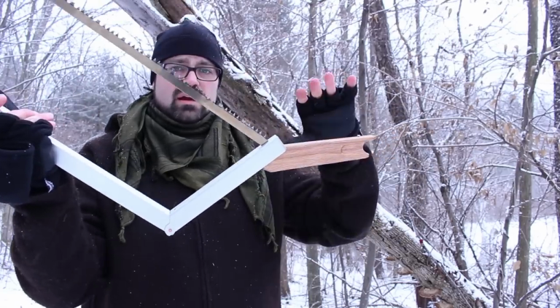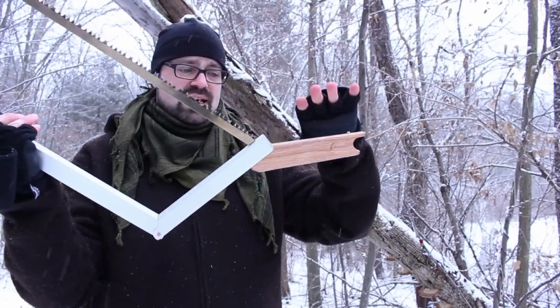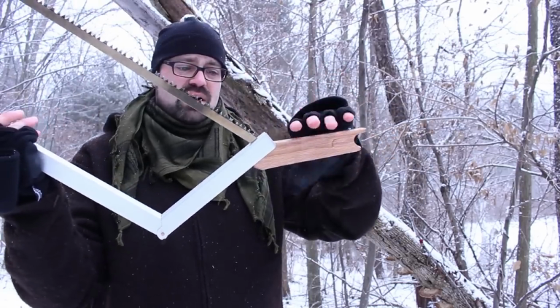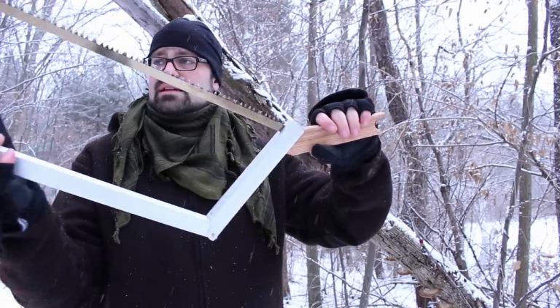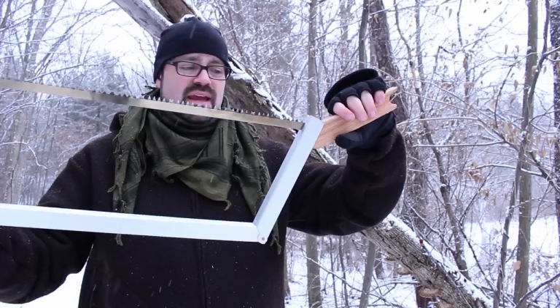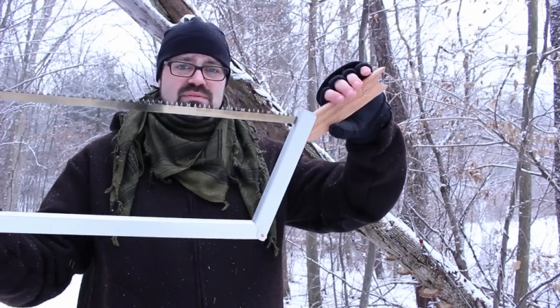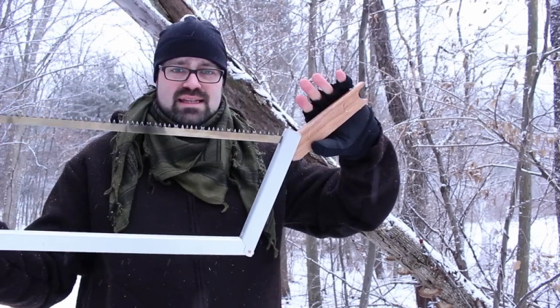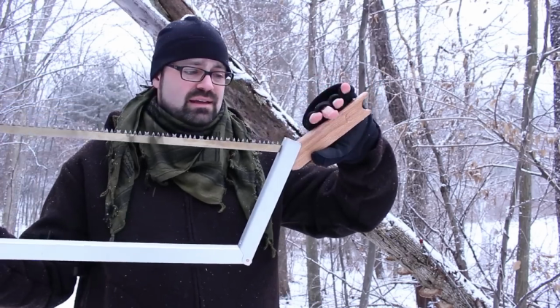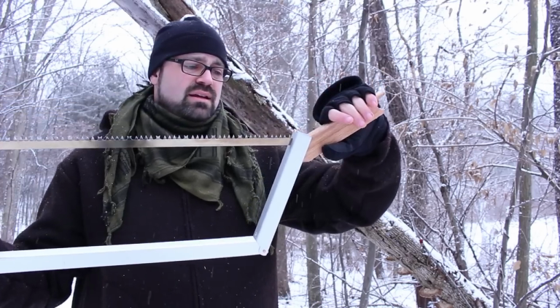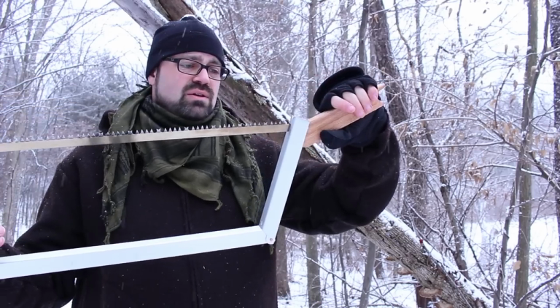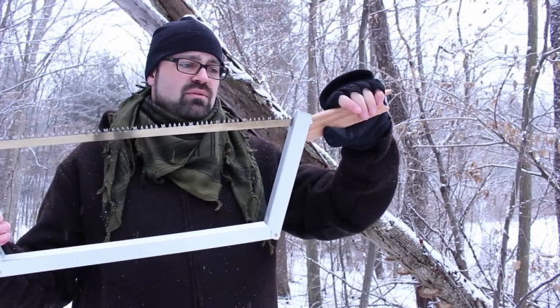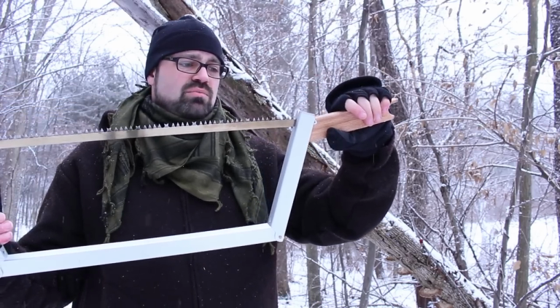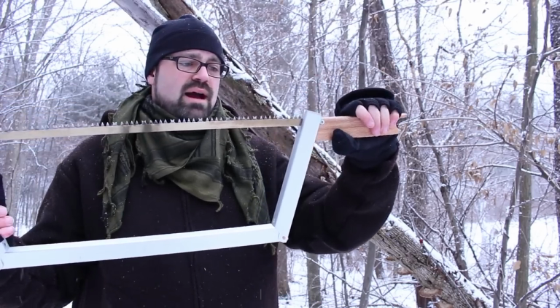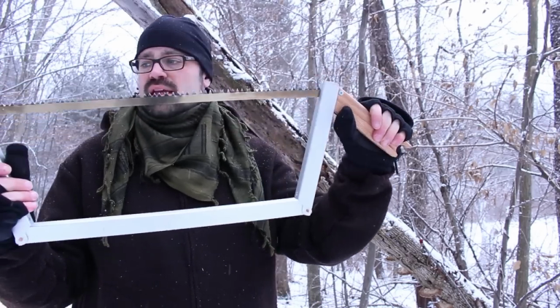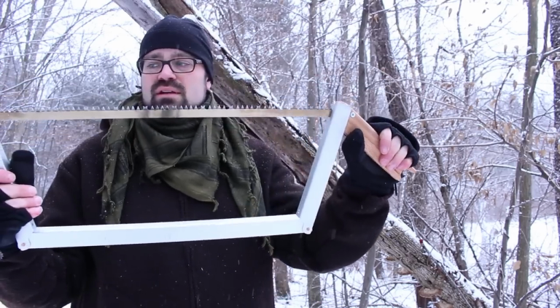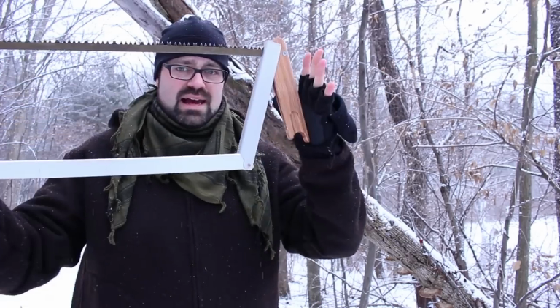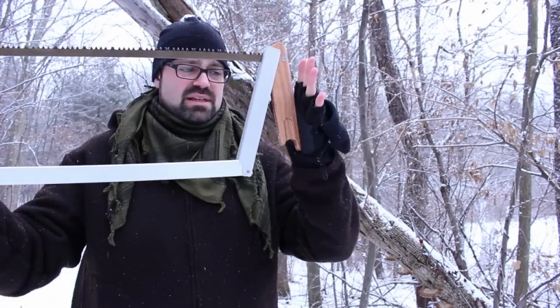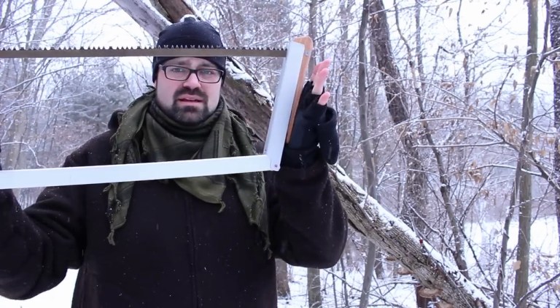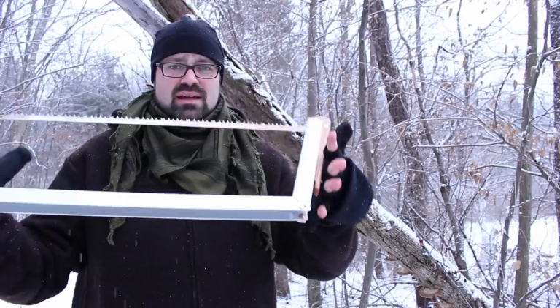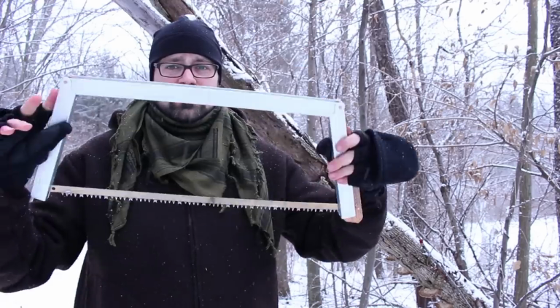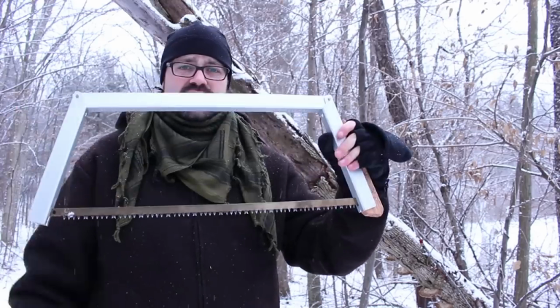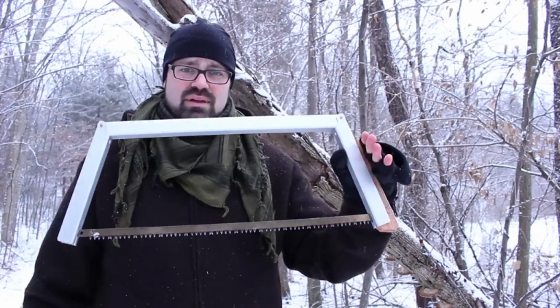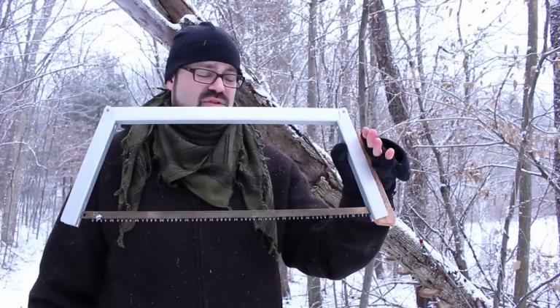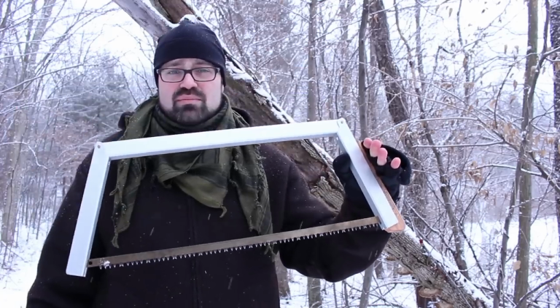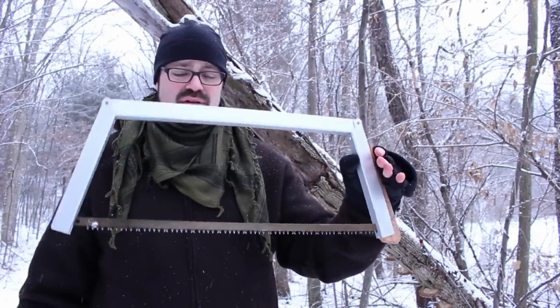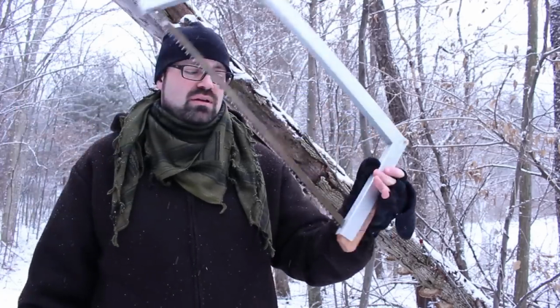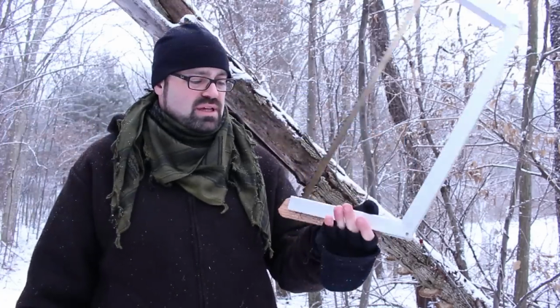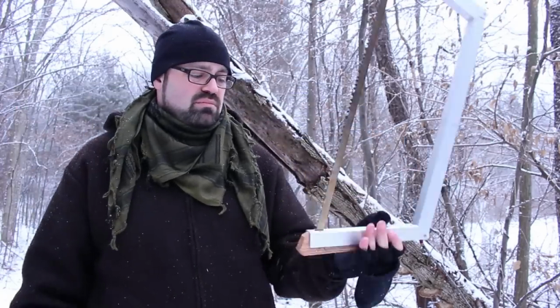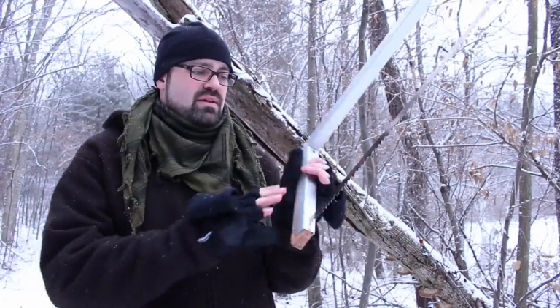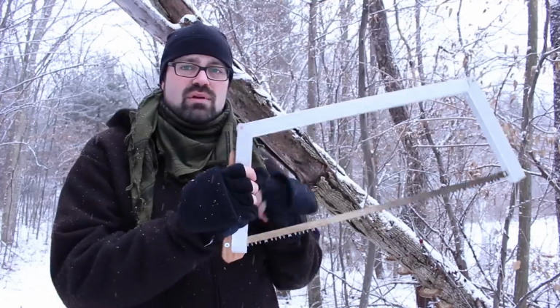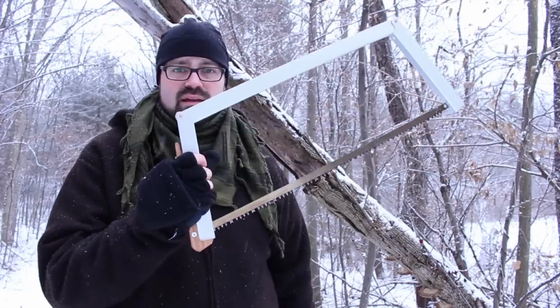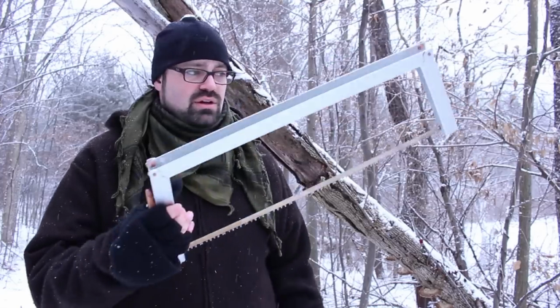What's nice about this is that the handle has been designed so that when you pull back on the handle, it locks in place. It's all set up with the proper tension on the blade, and then you are ready to go.